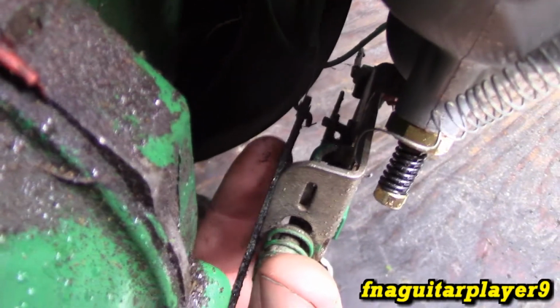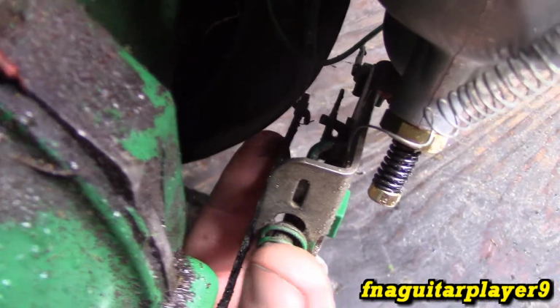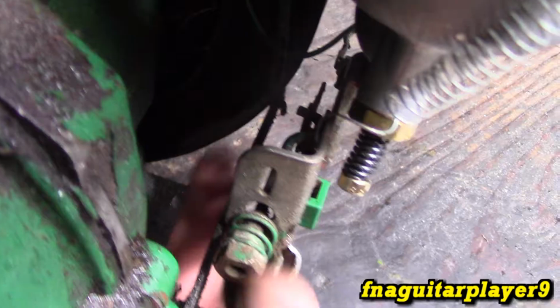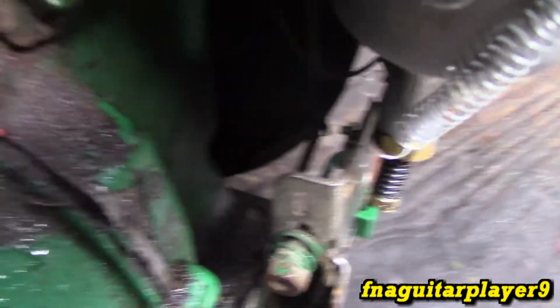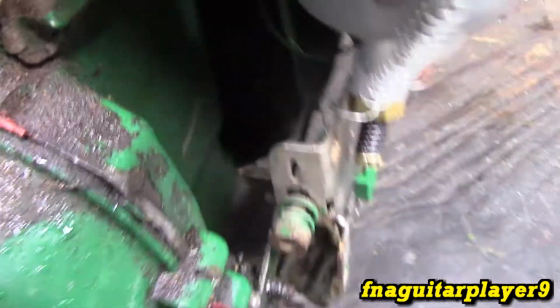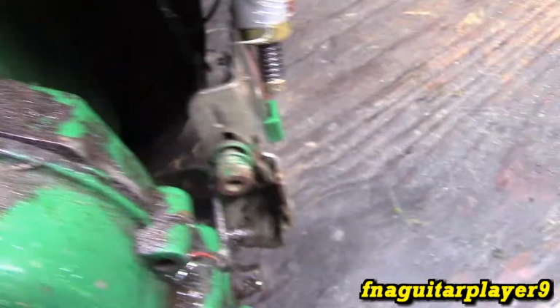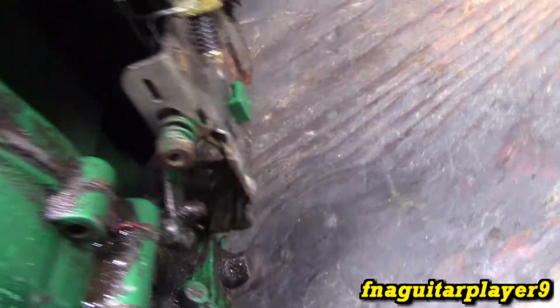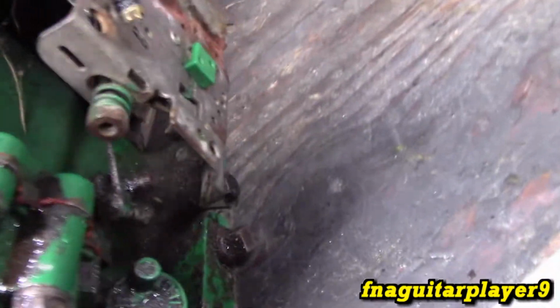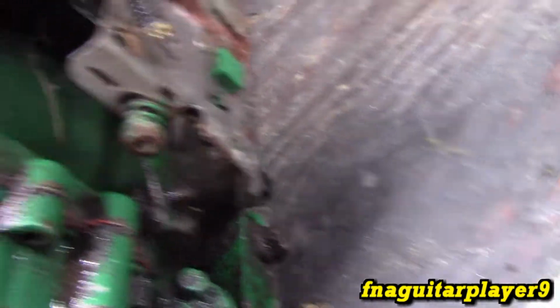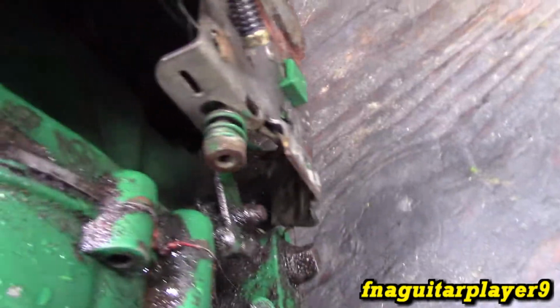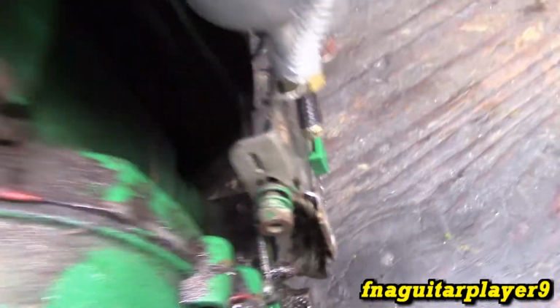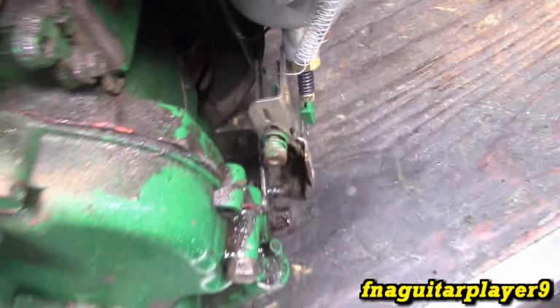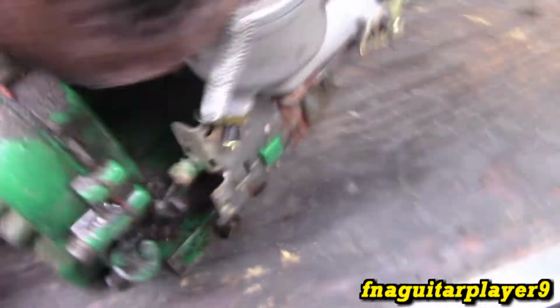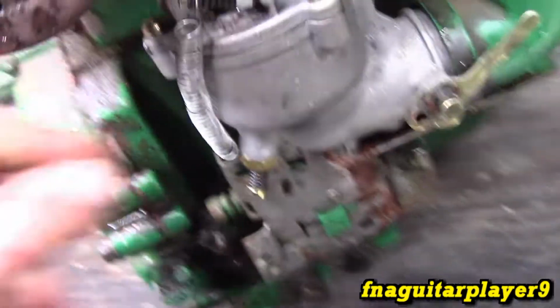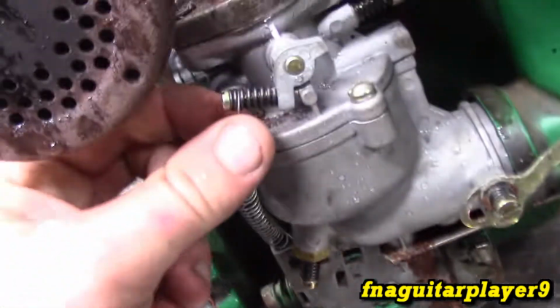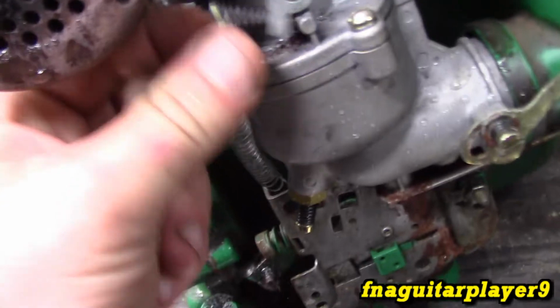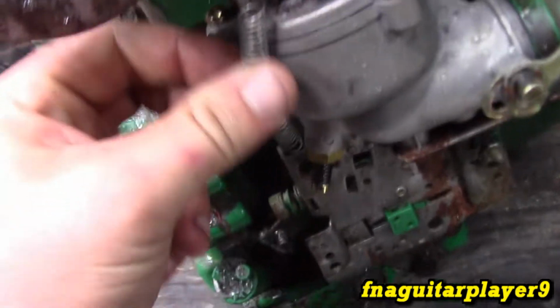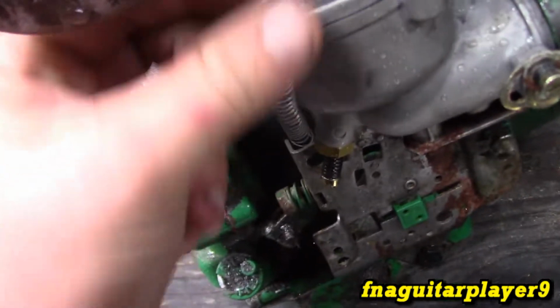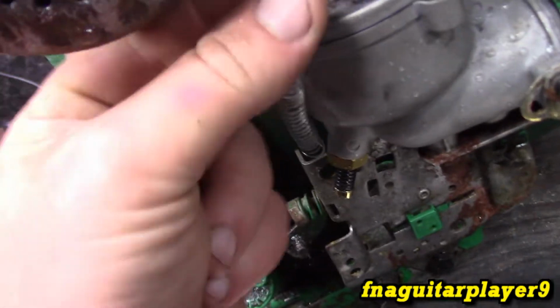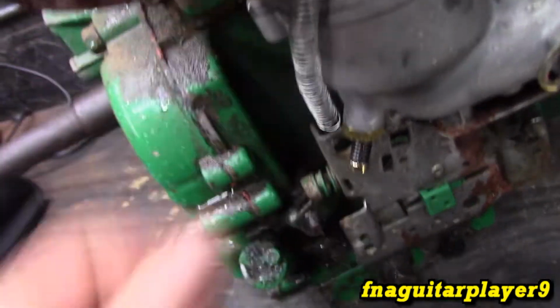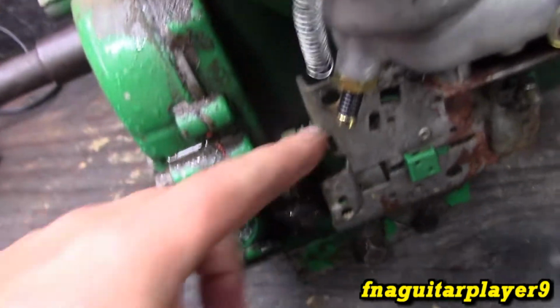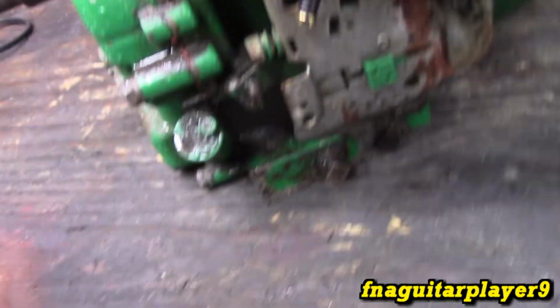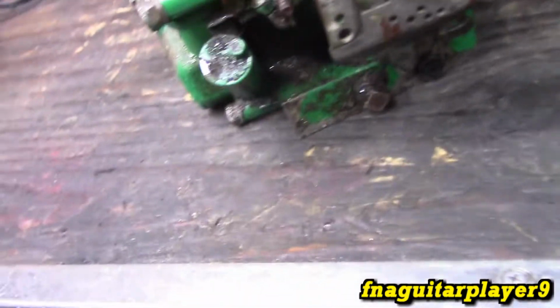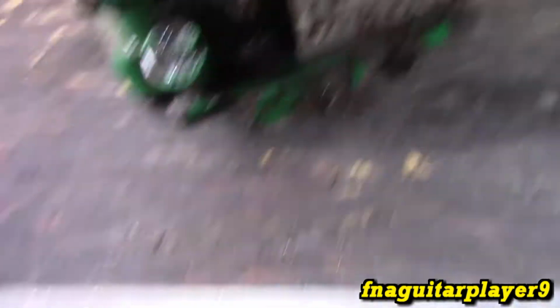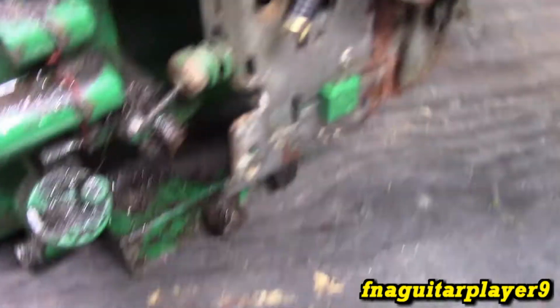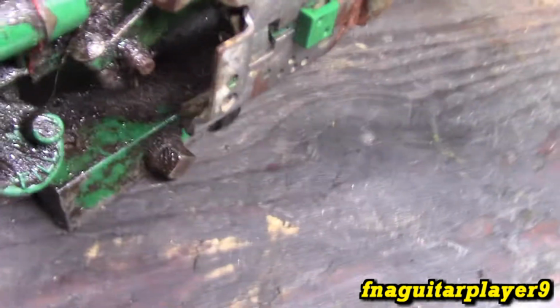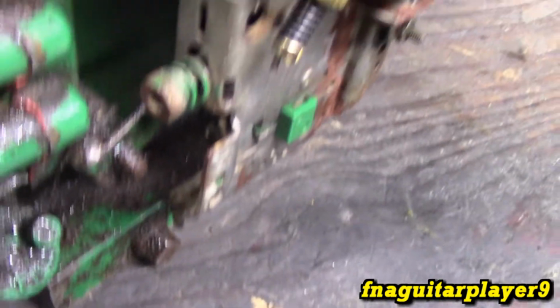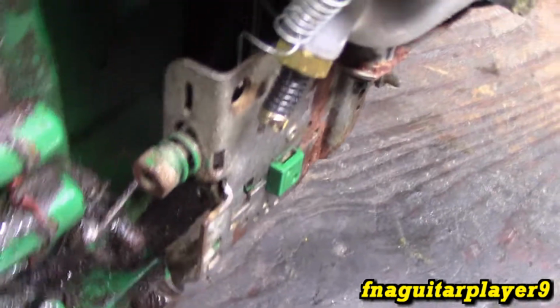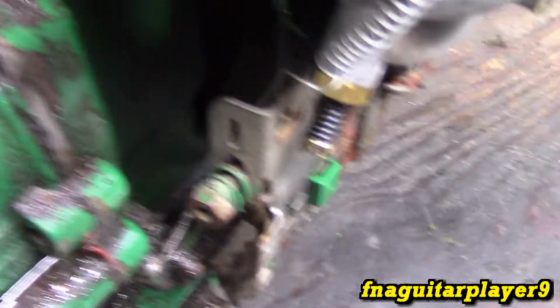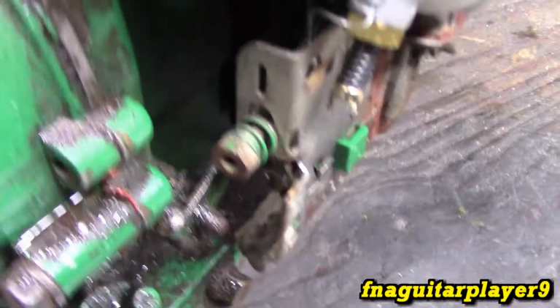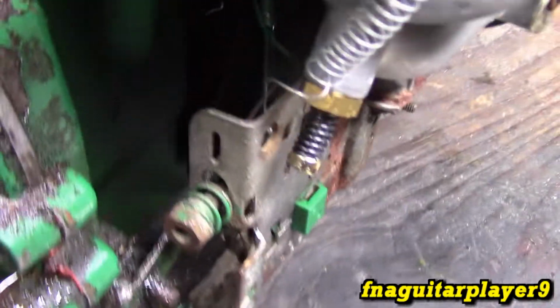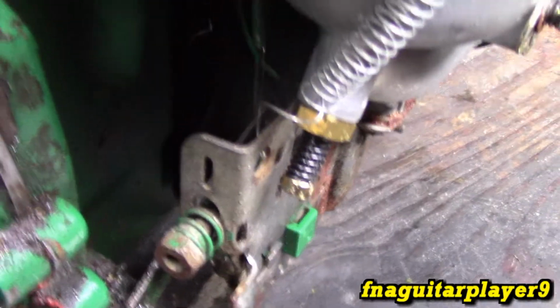The governor arm here — that's where the governor spring will connect. That's why this engine was wanting to race. You see this spring I put in there just to keep it running, because that governor spring is actually missing on it. I didn't know that until just now.